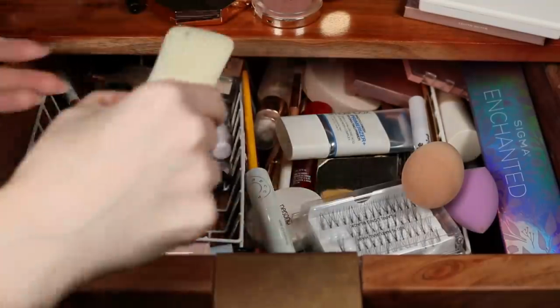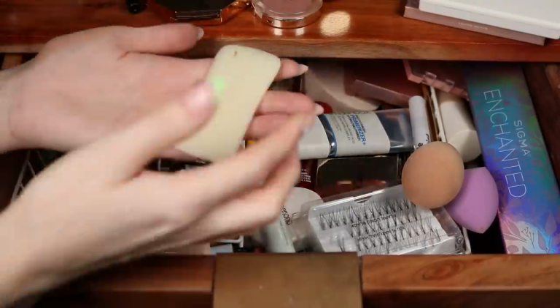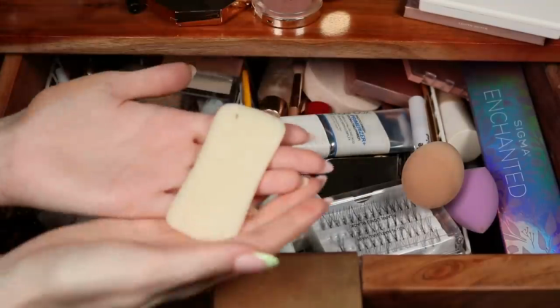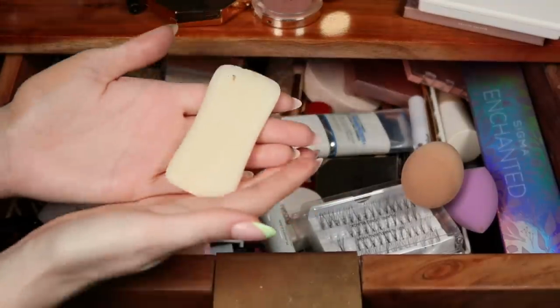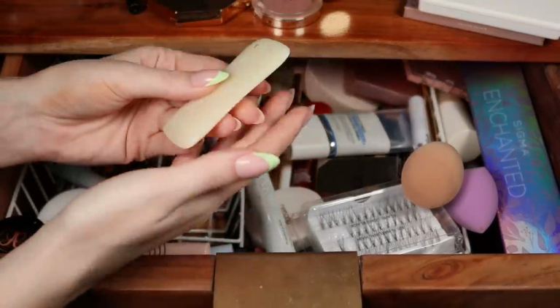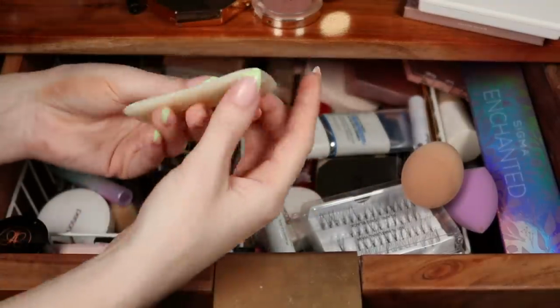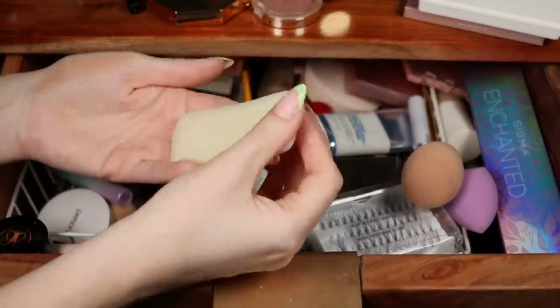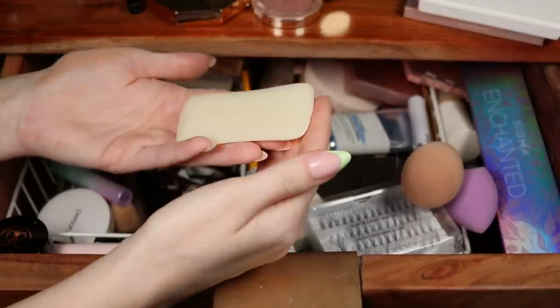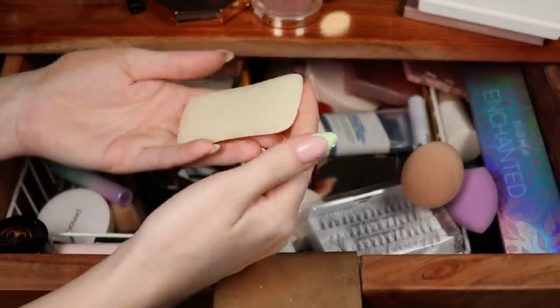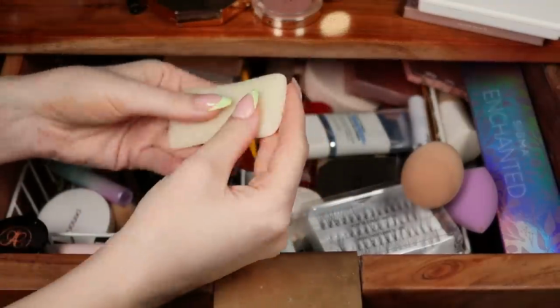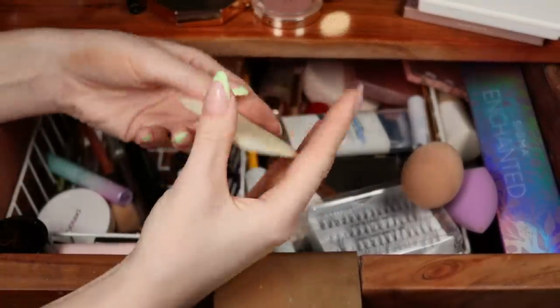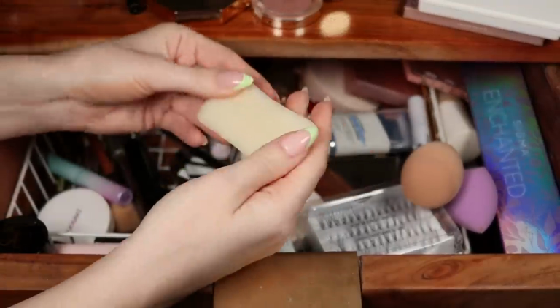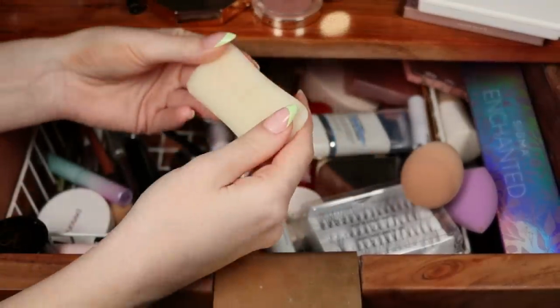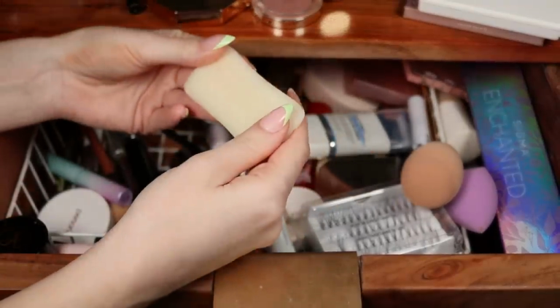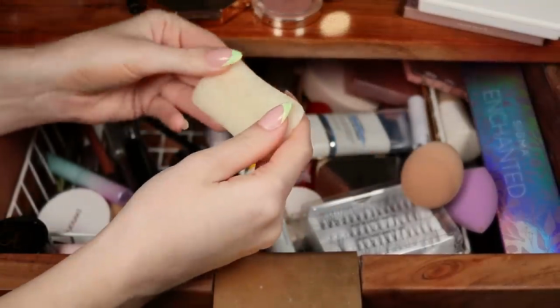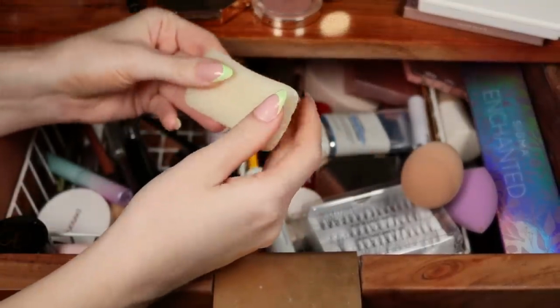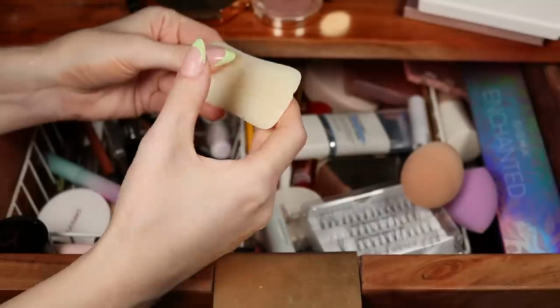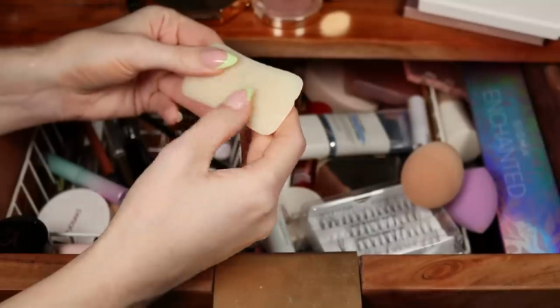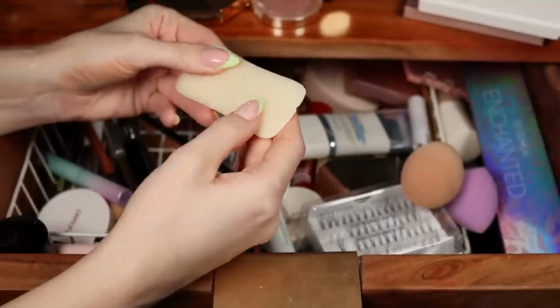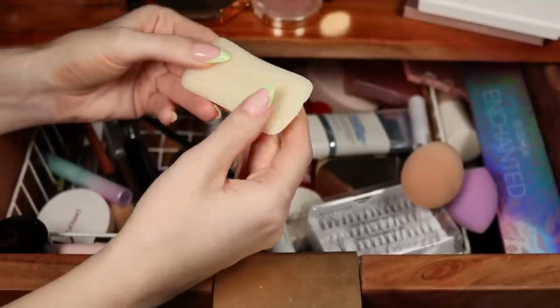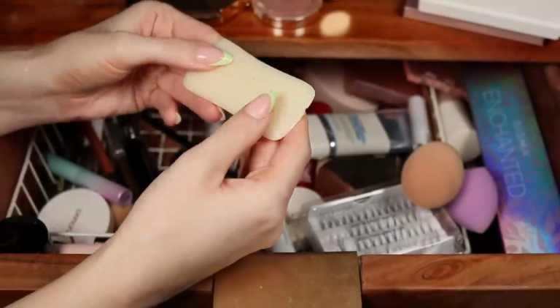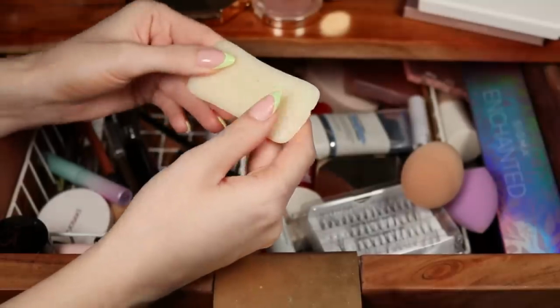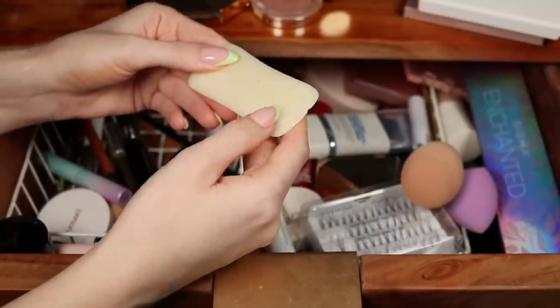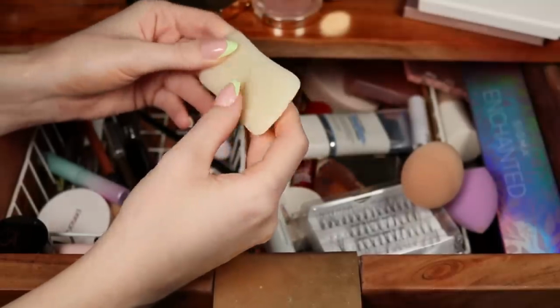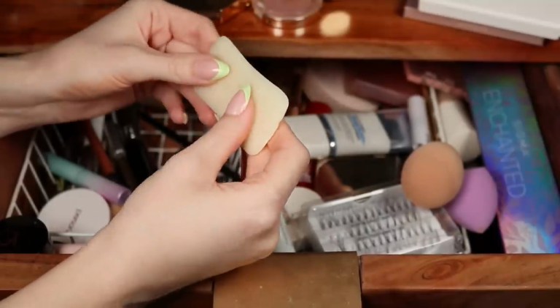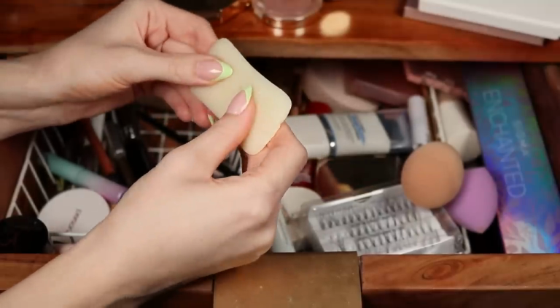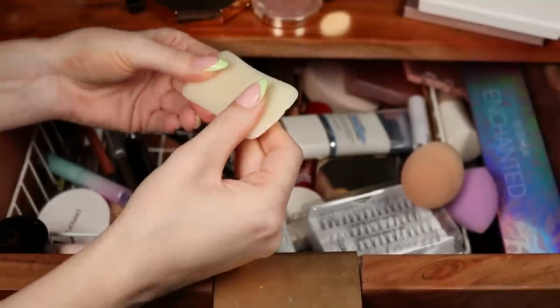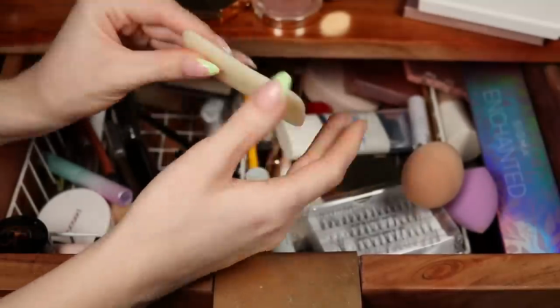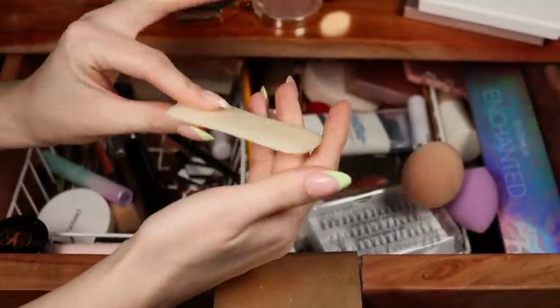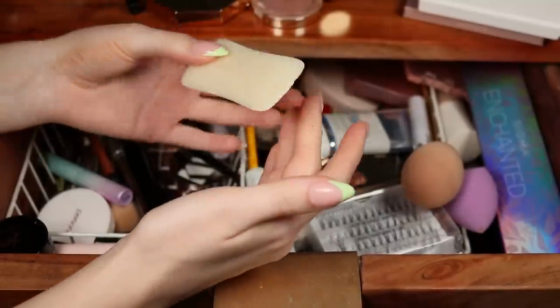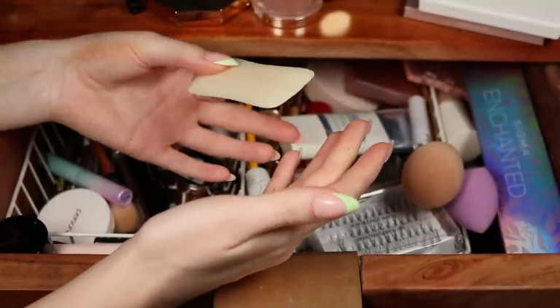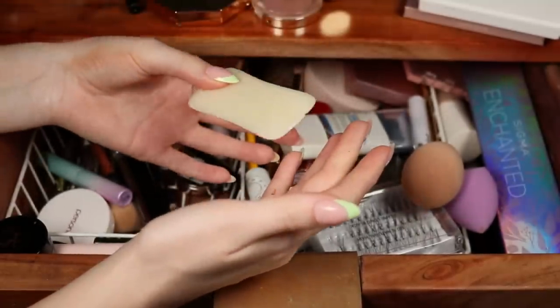You're like, 'Kelly, why is there a whole bar of soap in here?' Great question. I used this one day to do soap brows, but at this point I need to throw this away.